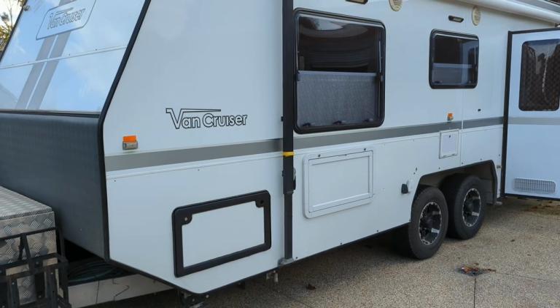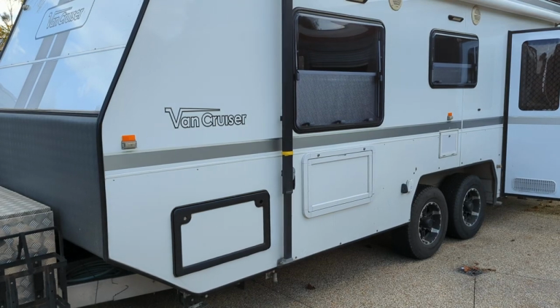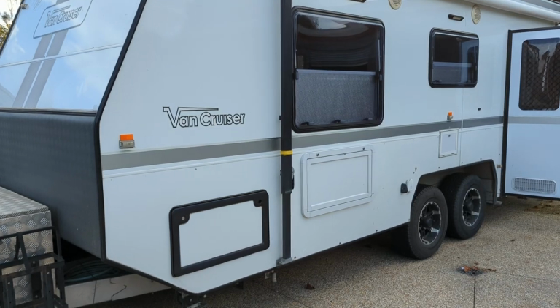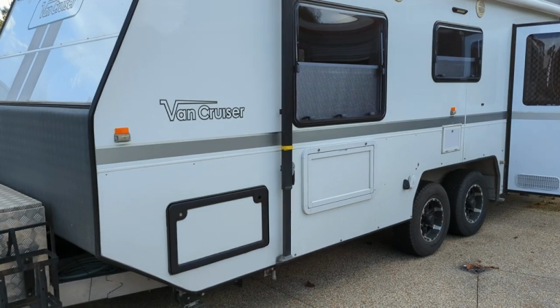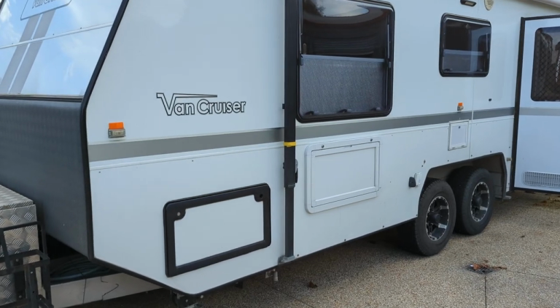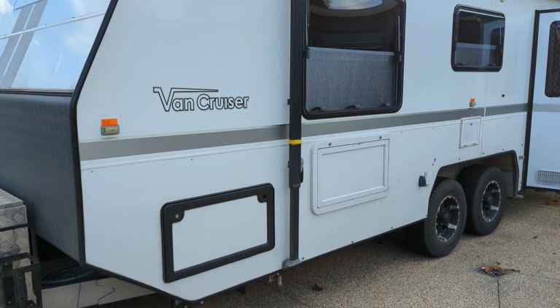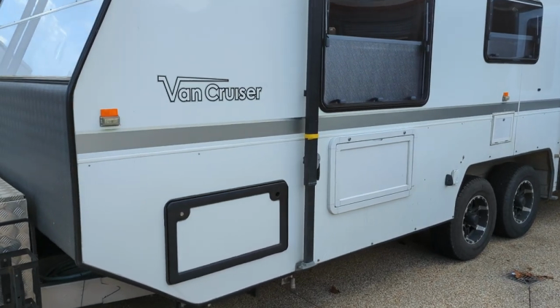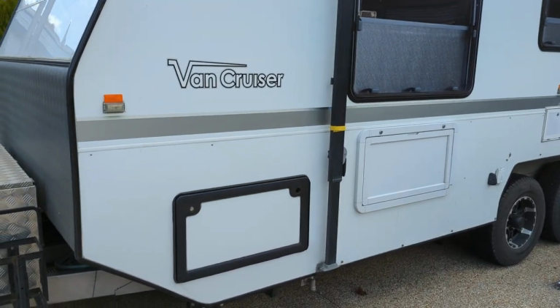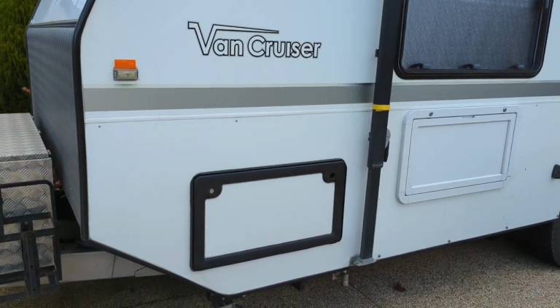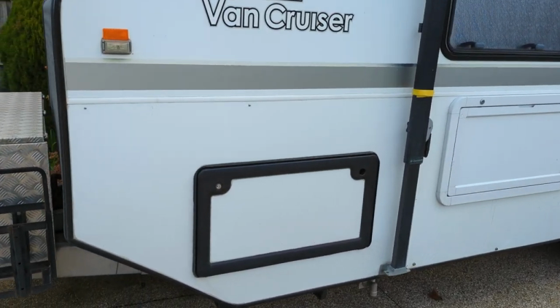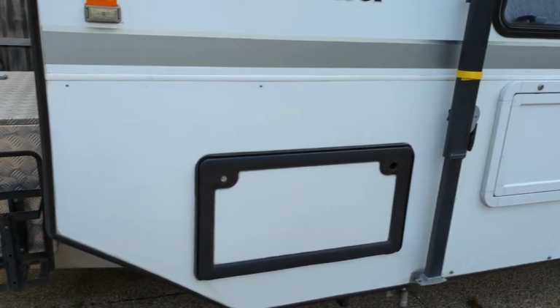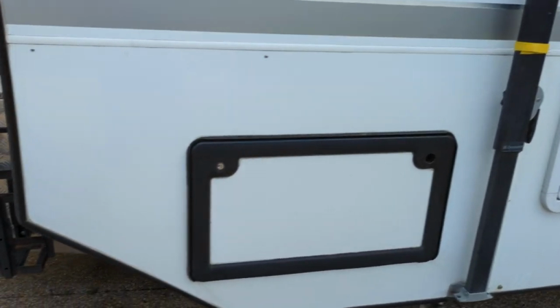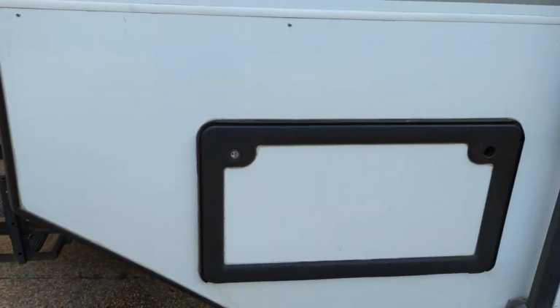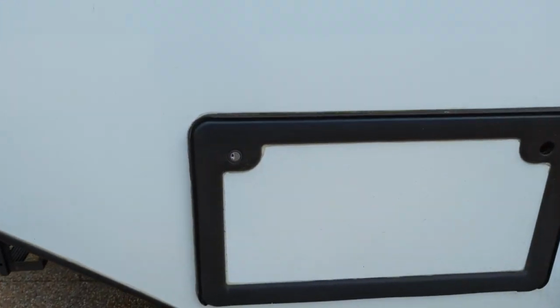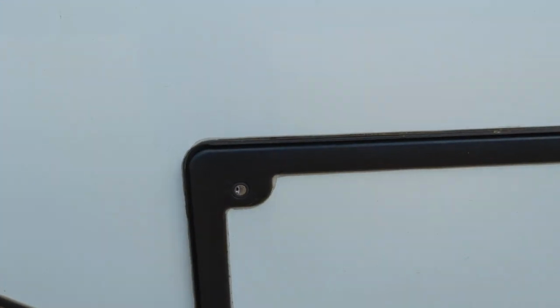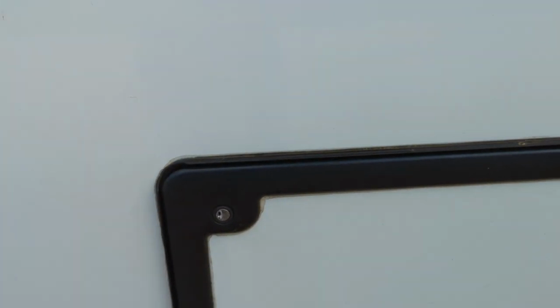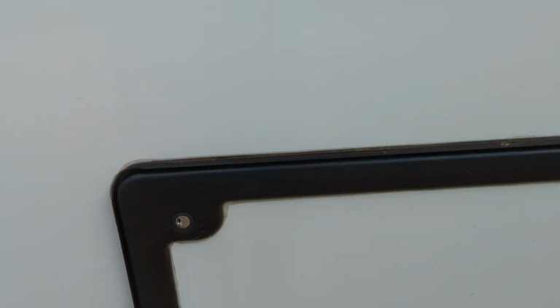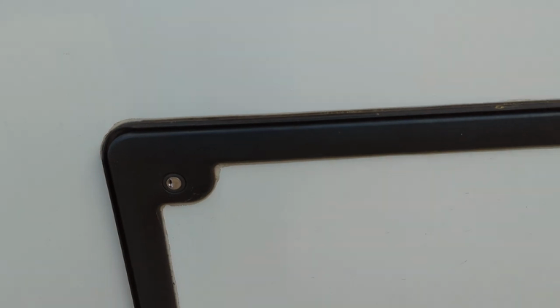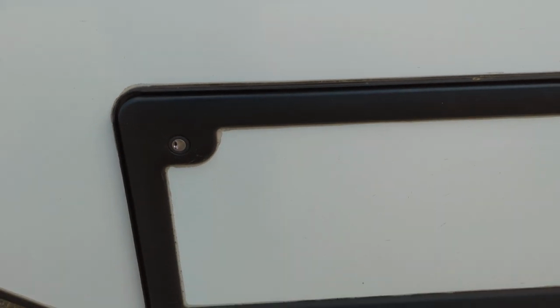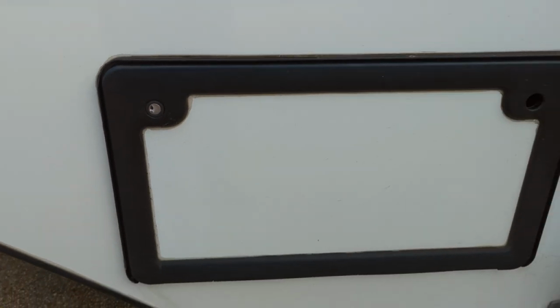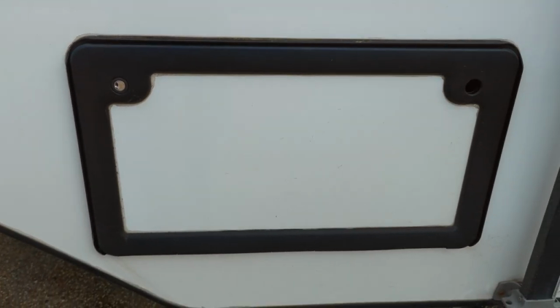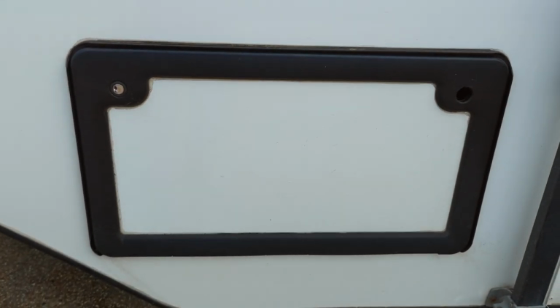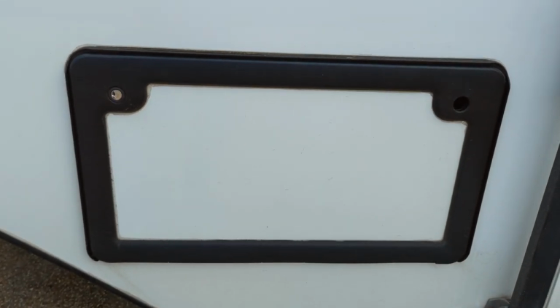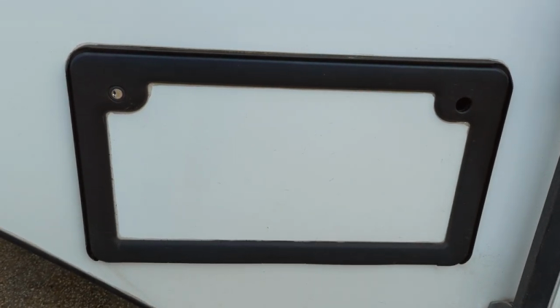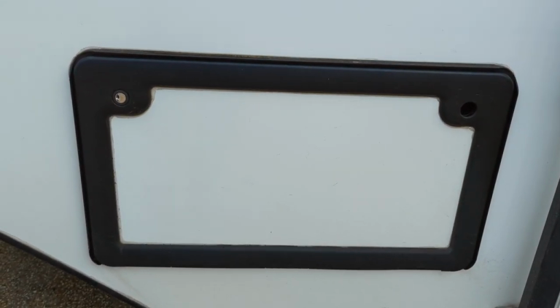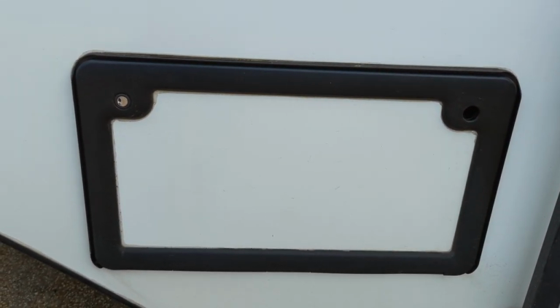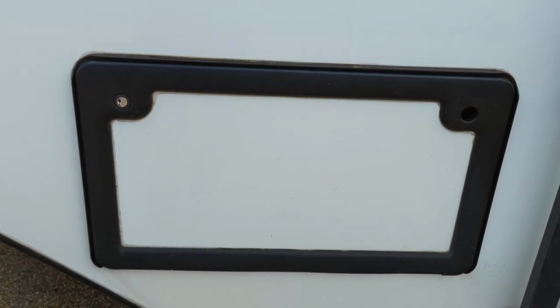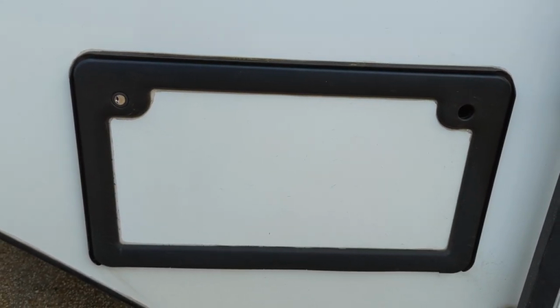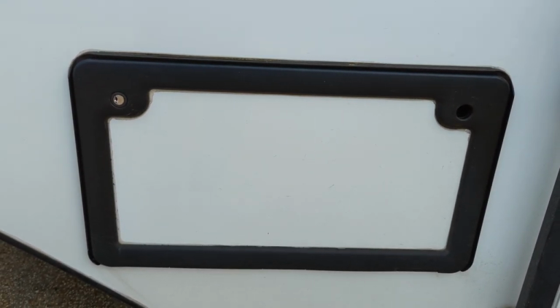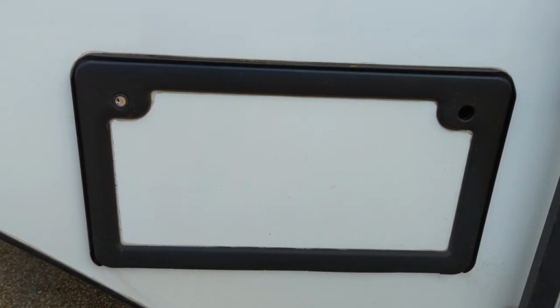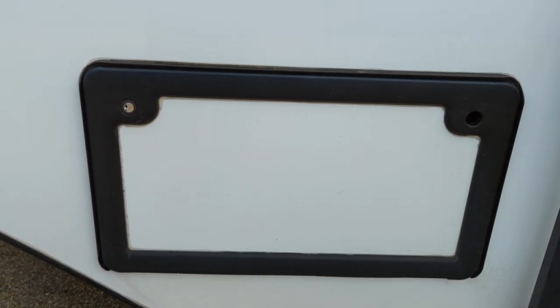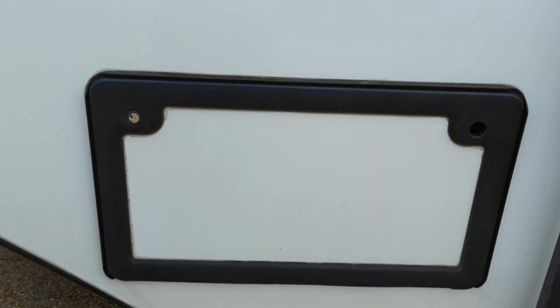G'day viewers, what I've got here is a Van Cruiser caravan in Australia, and it's got what are pretty common now on caravans and RVs — these little doors.